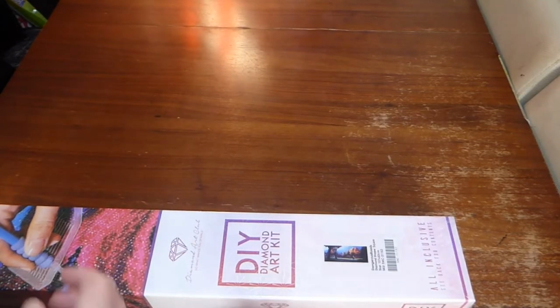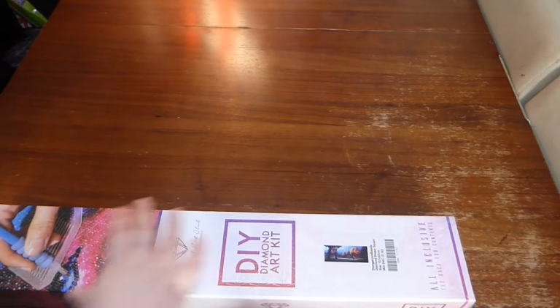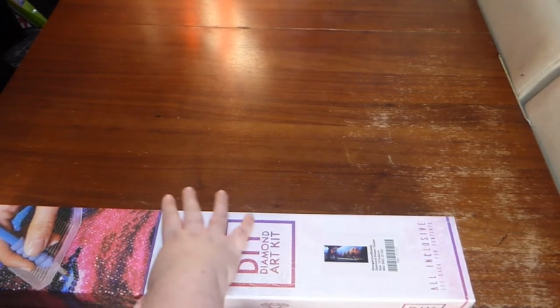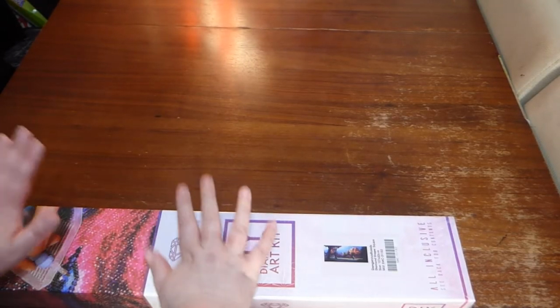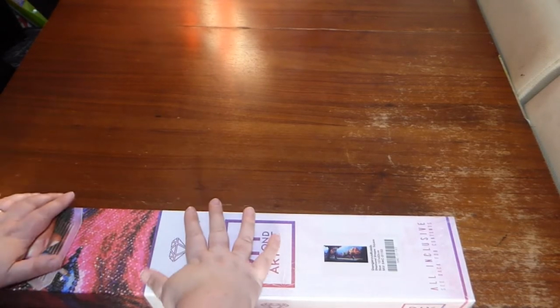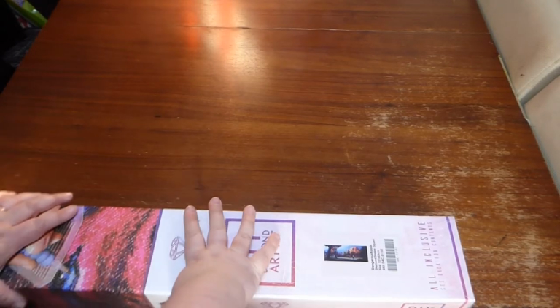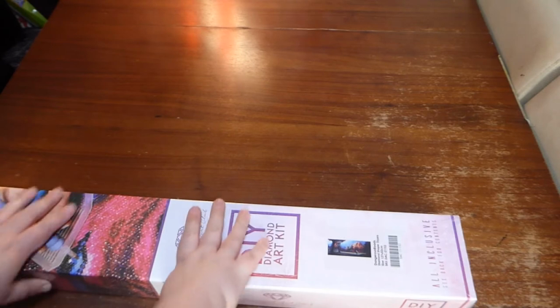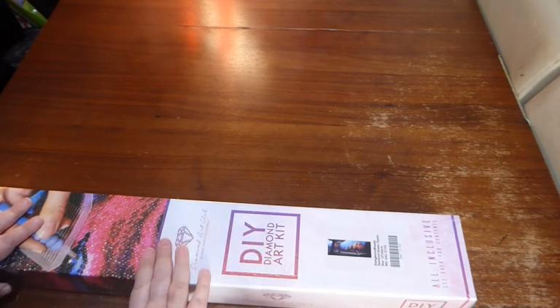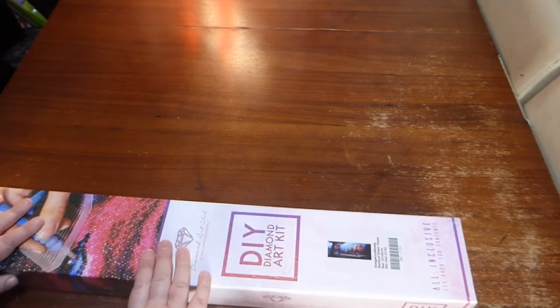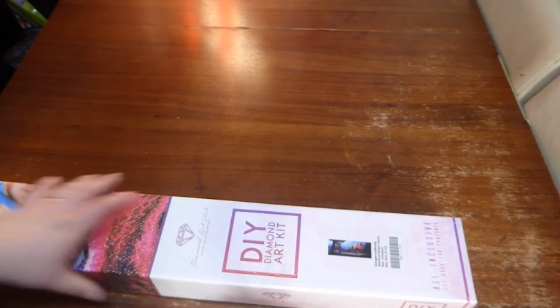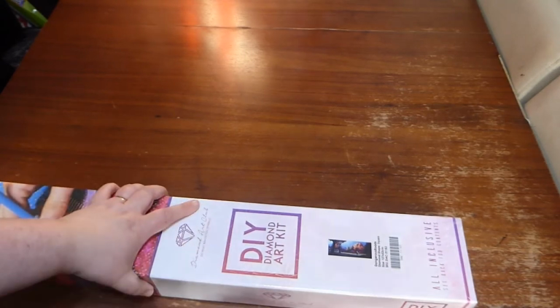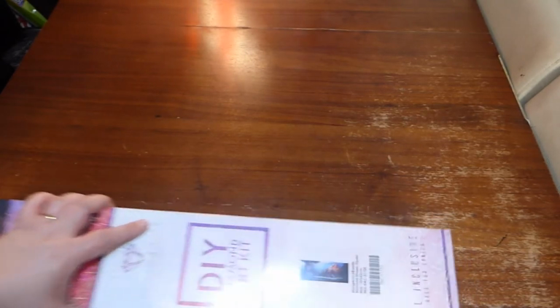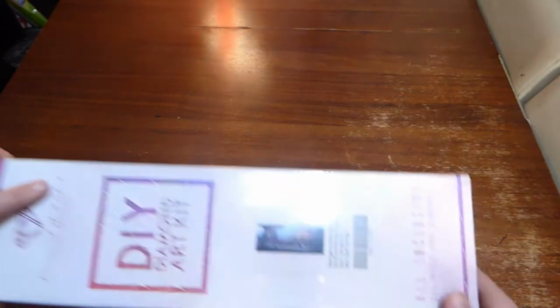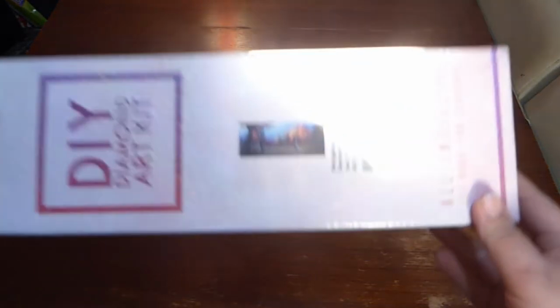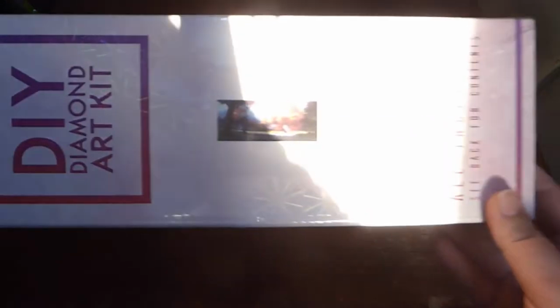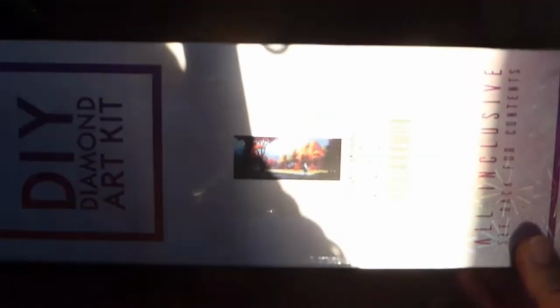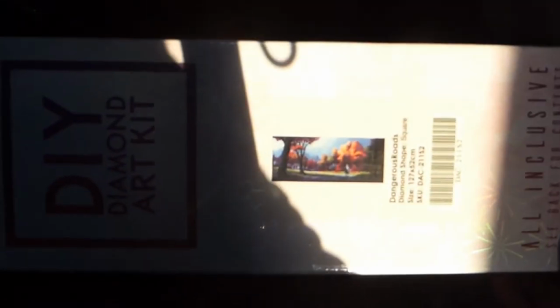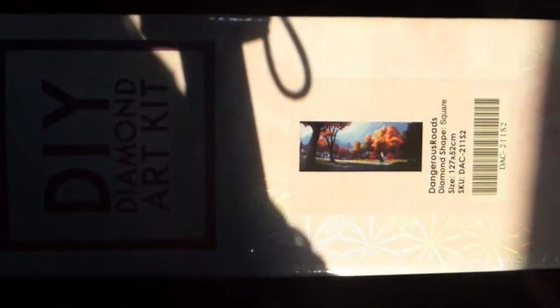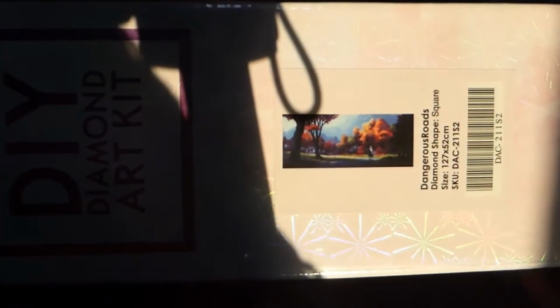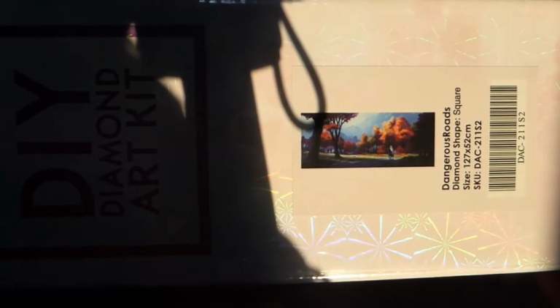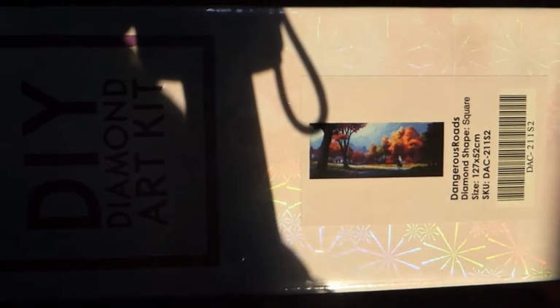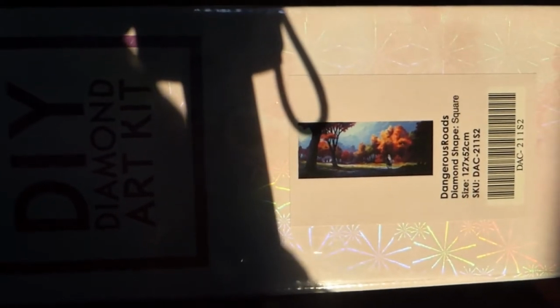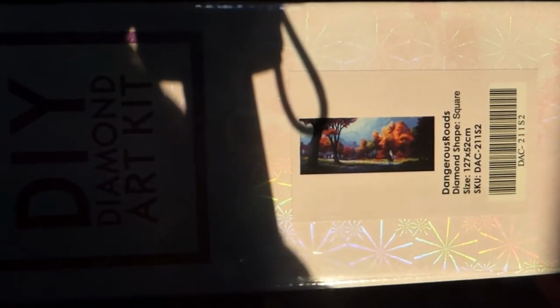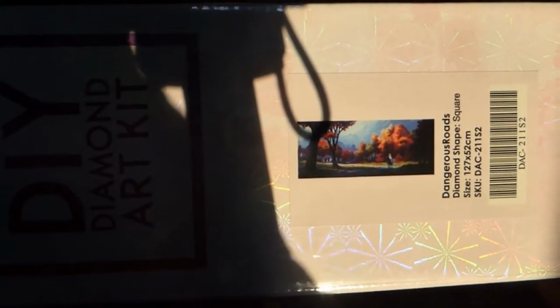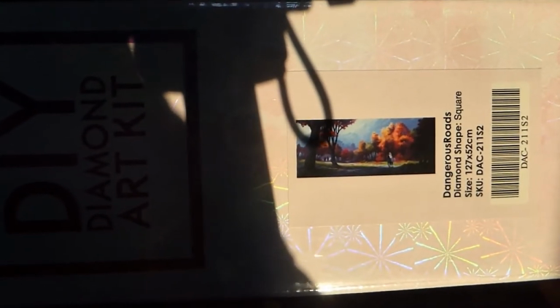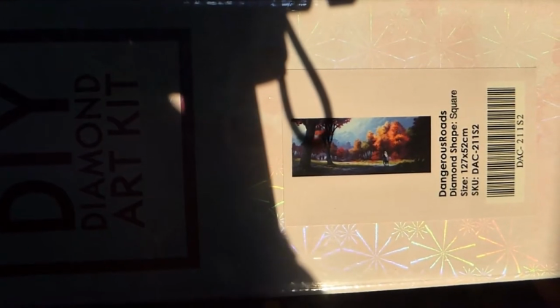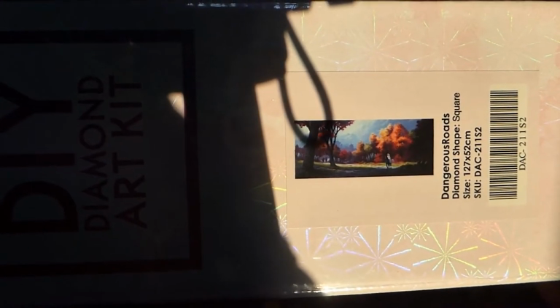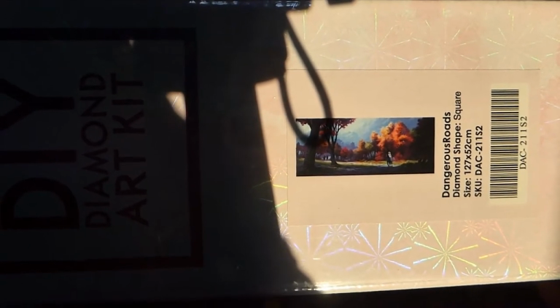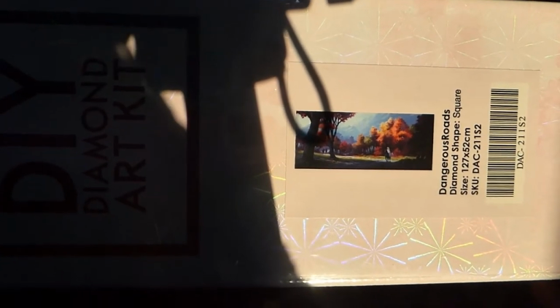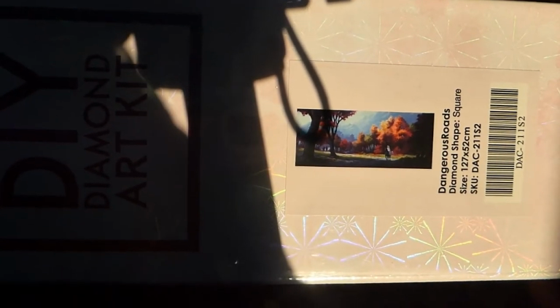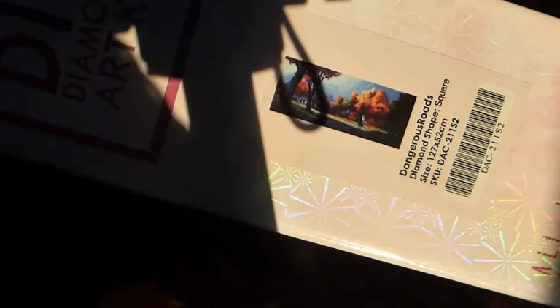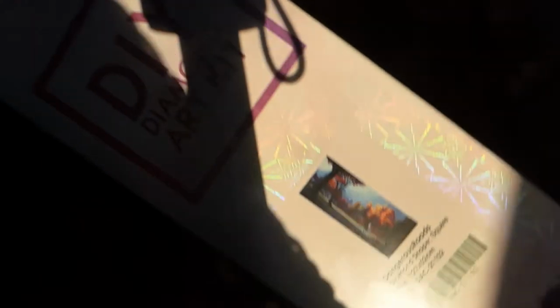Hello and welcome, my name is Lorna. This is another unboxing and the one I have for you today is the one I thought was going to arrive tomorrow — yesterday even — it's Dangerous Road by Diamond Art Club.